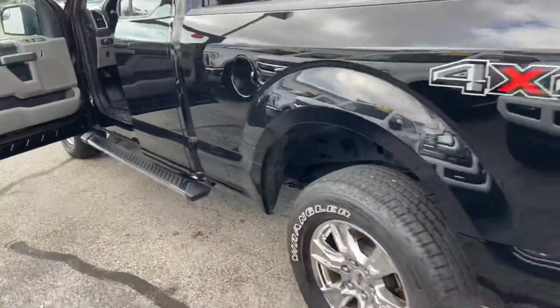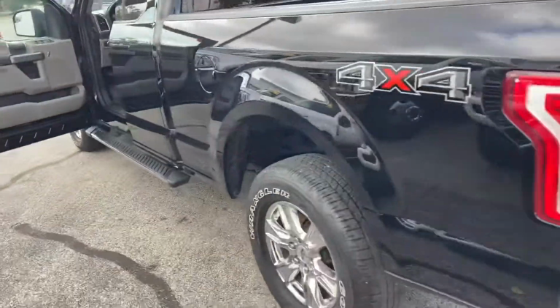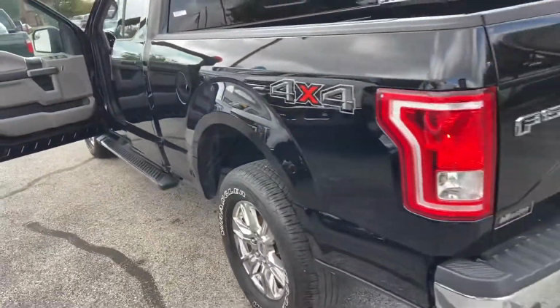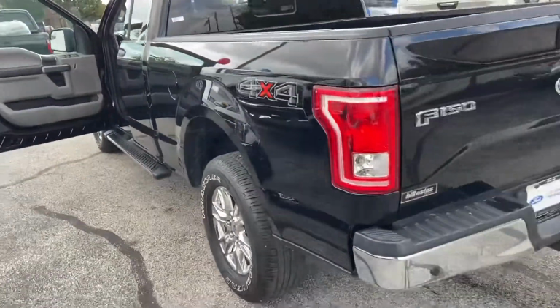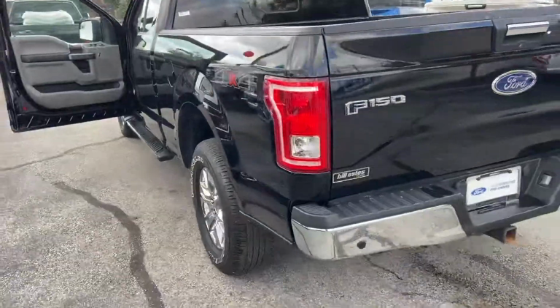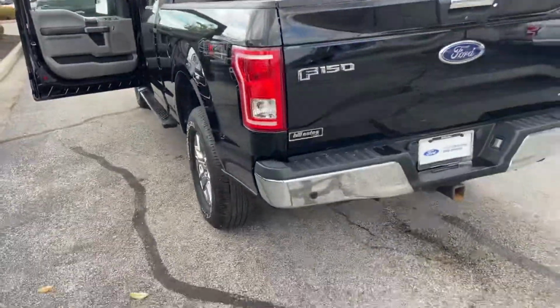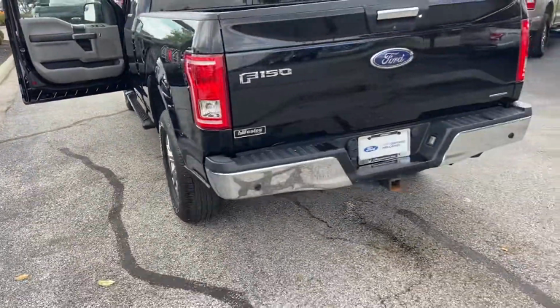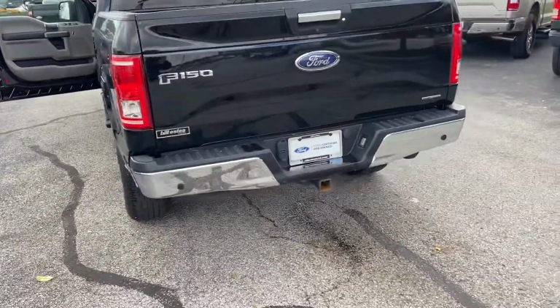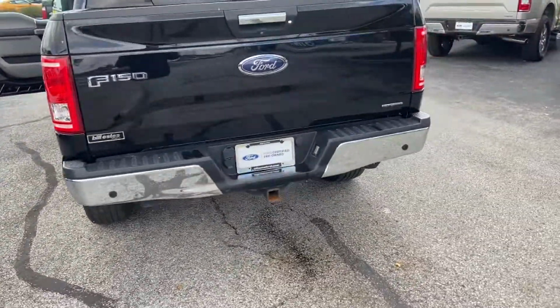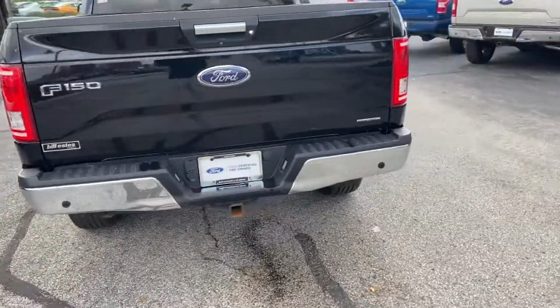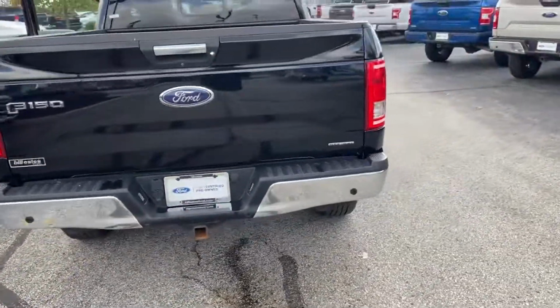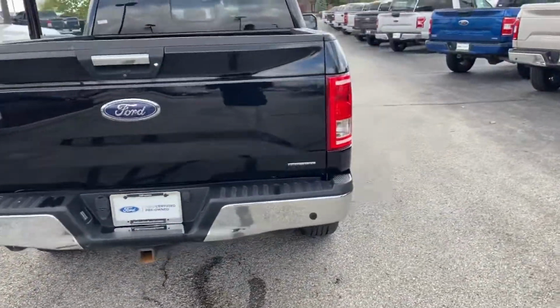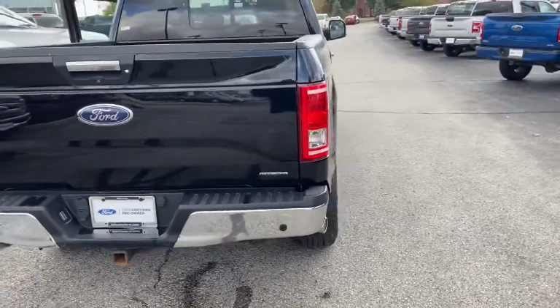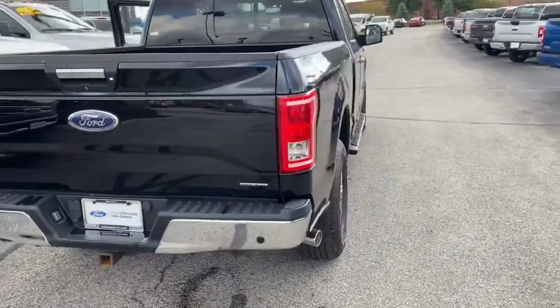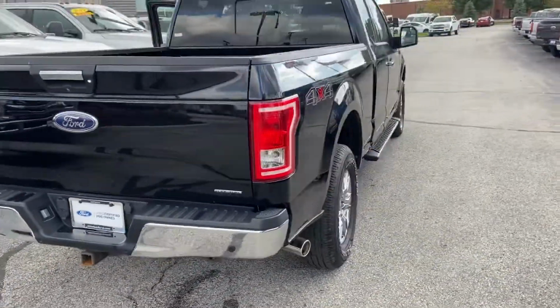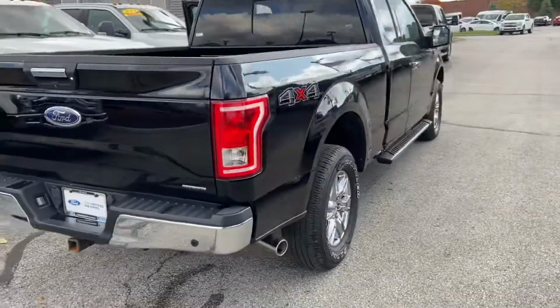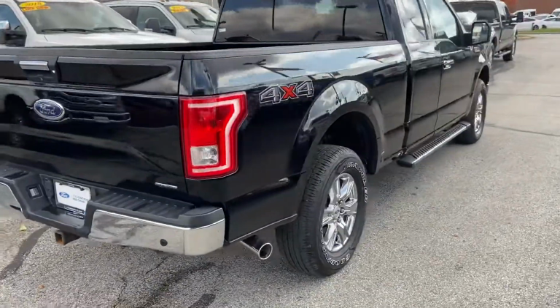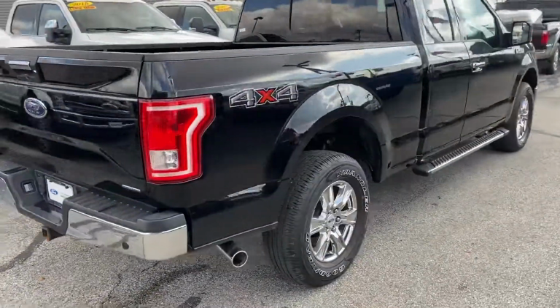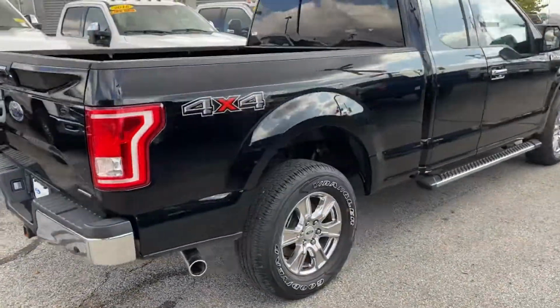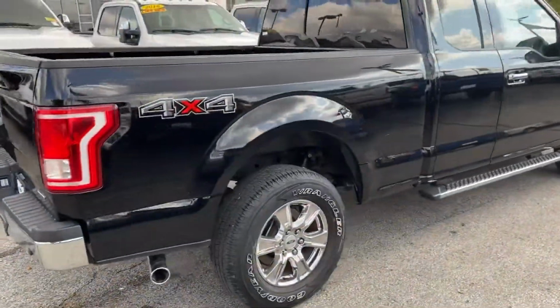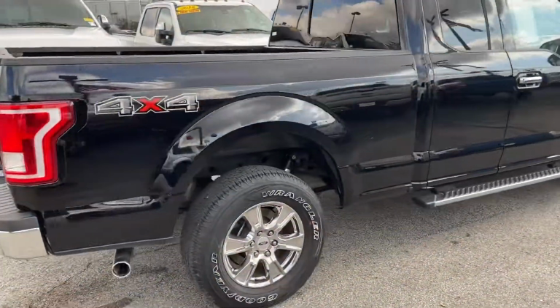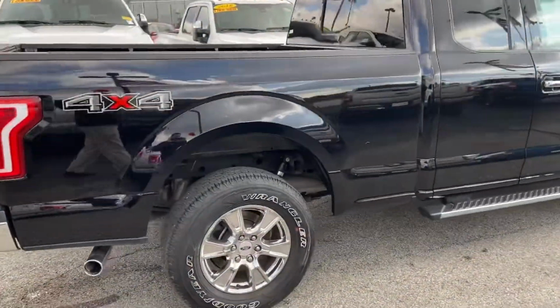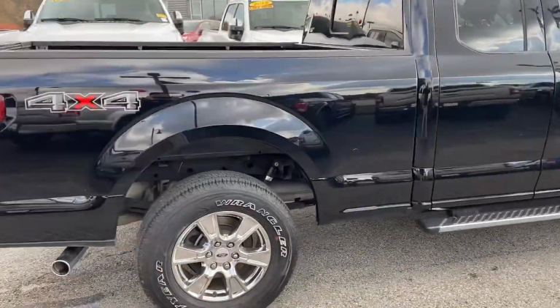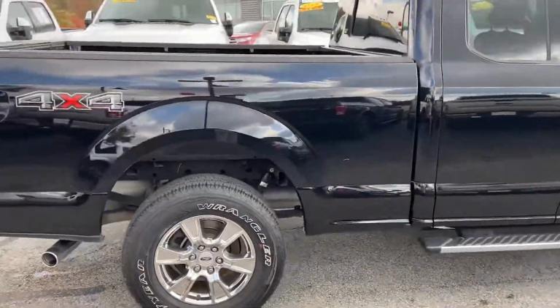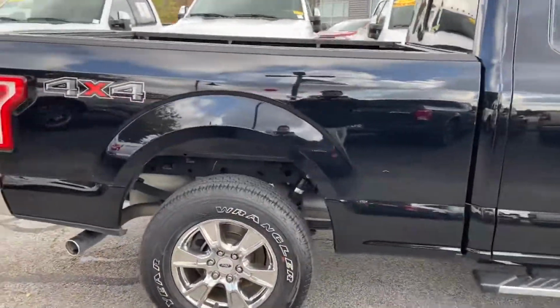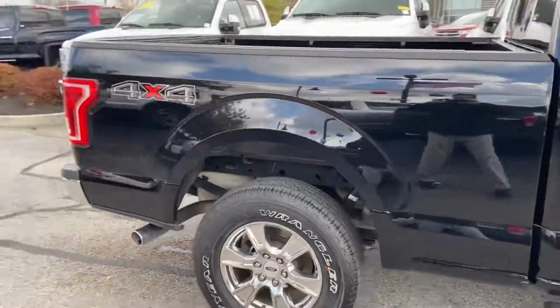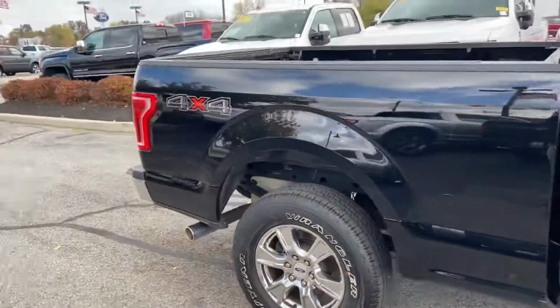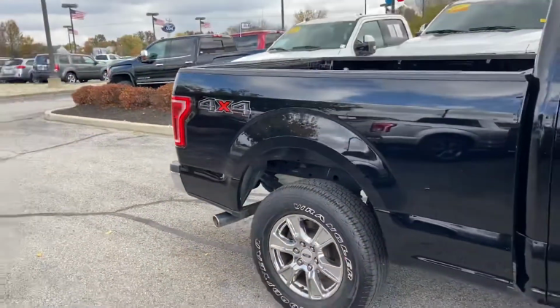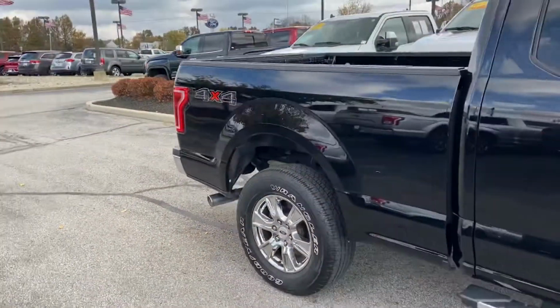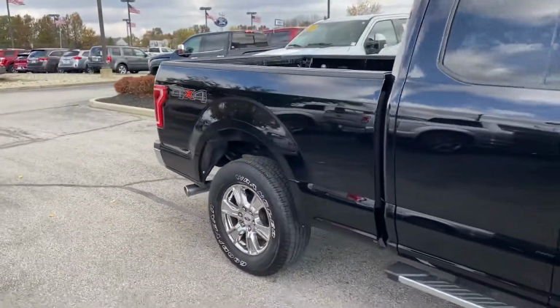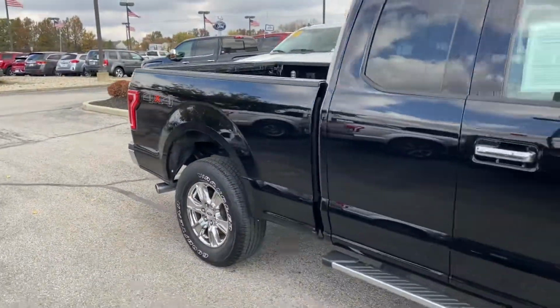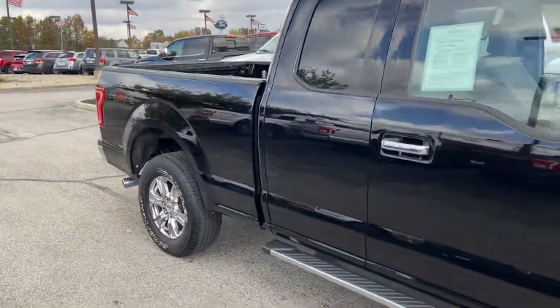This is just a beautiful truck. Nice black, certified pre-owned, which means it adds 12 months and 12,000 miles to the bumper to bumper warranty and an additional two years and 40,000 miles to the powertrain warranty.